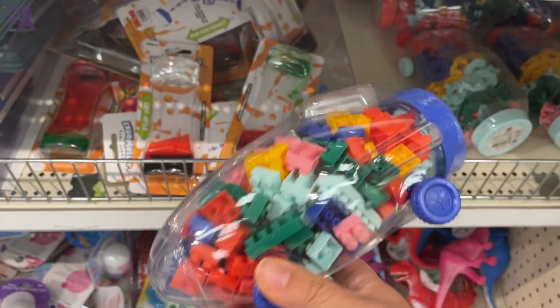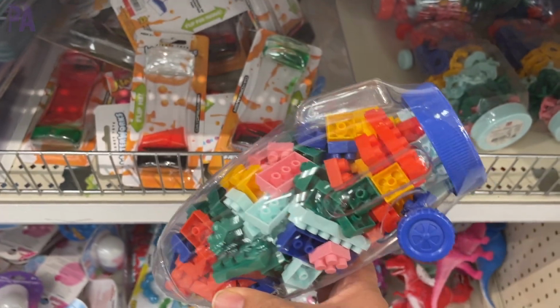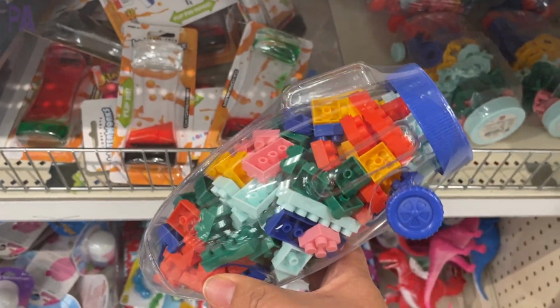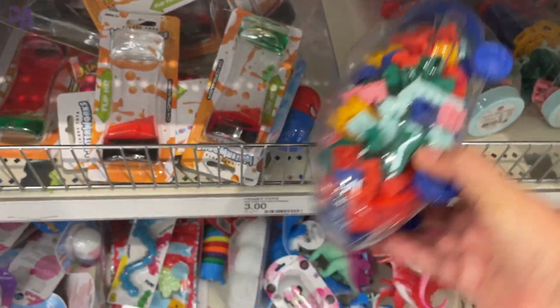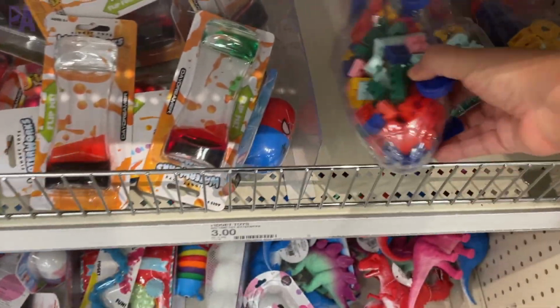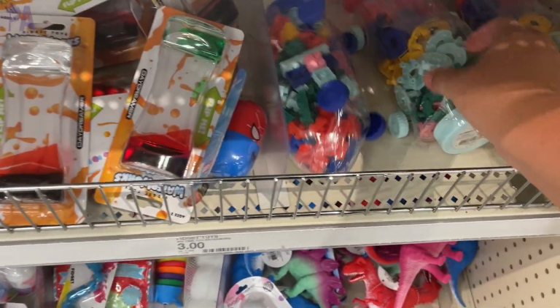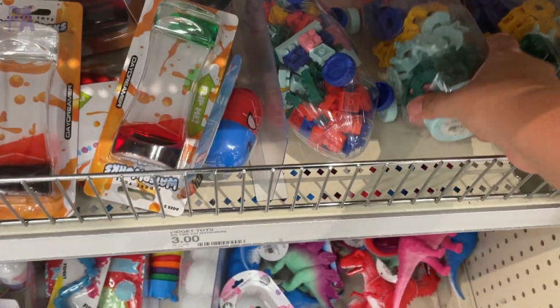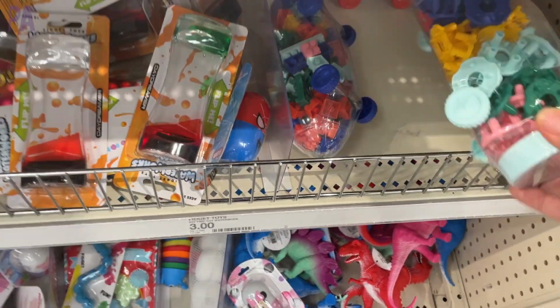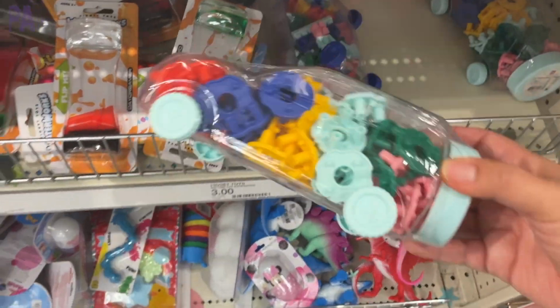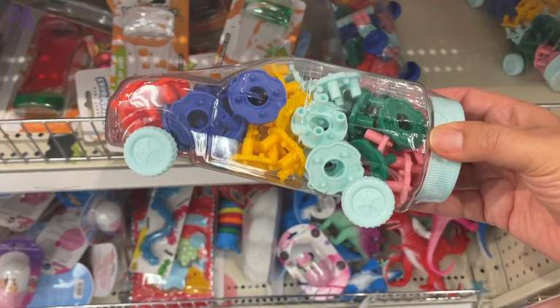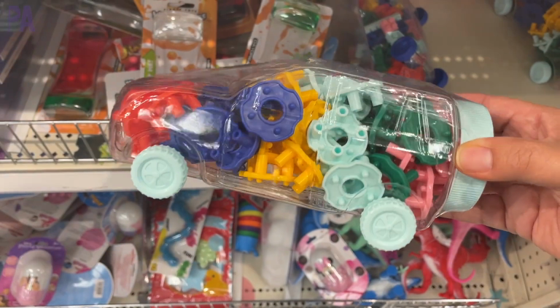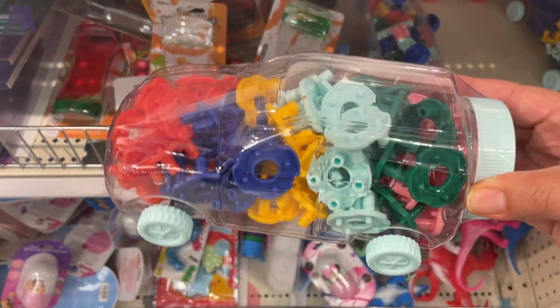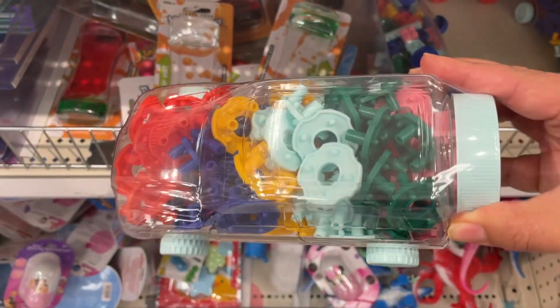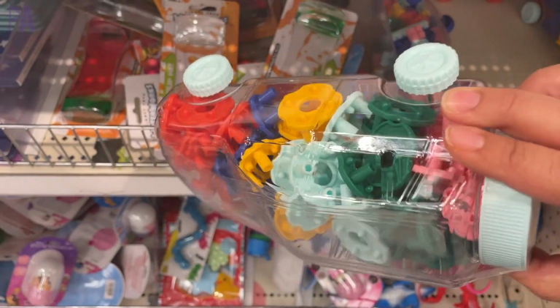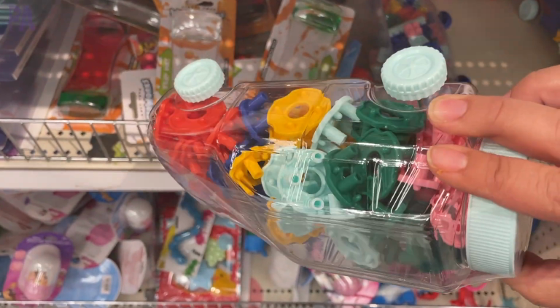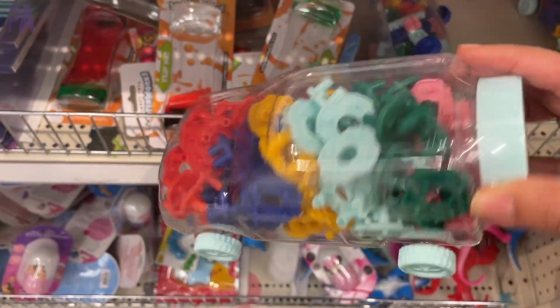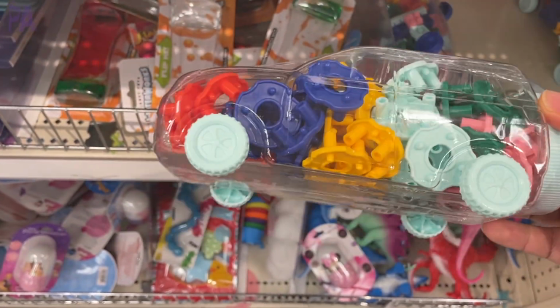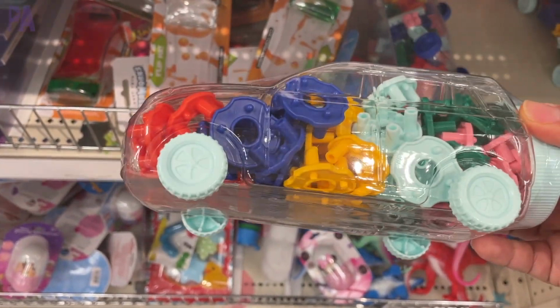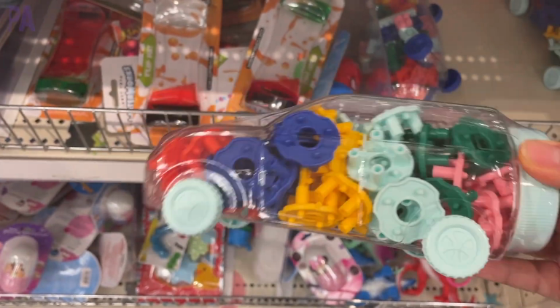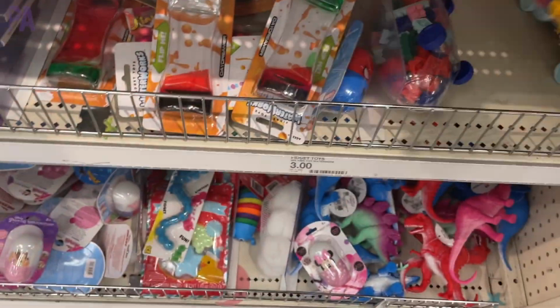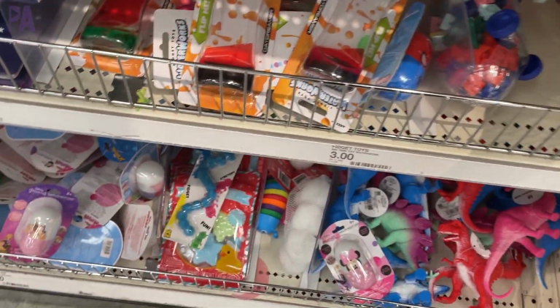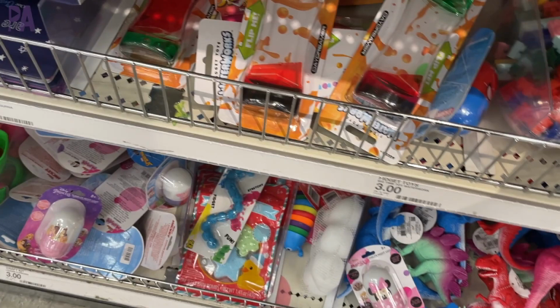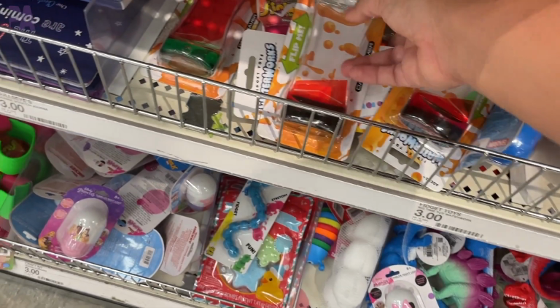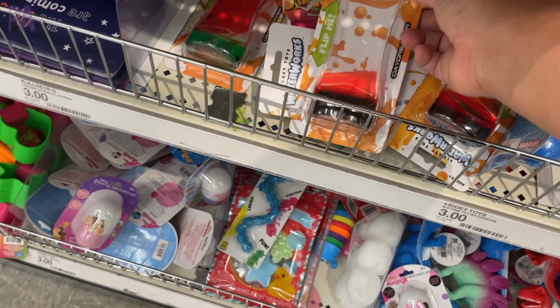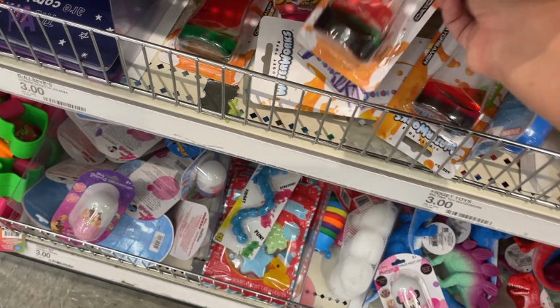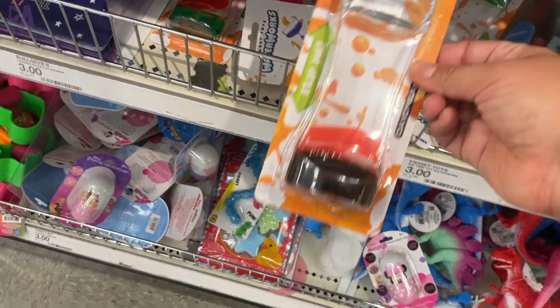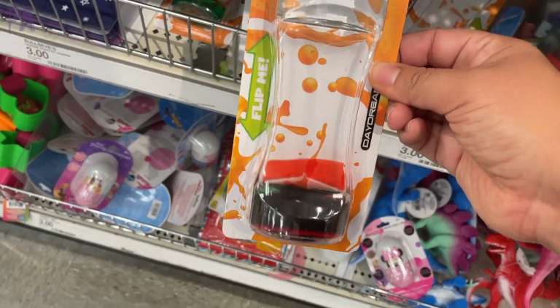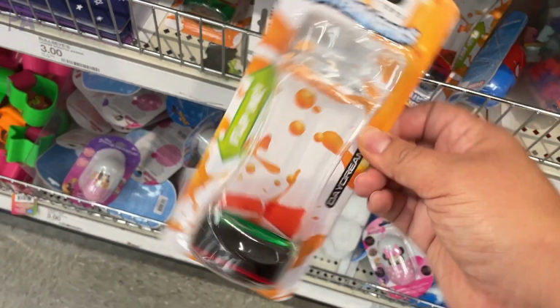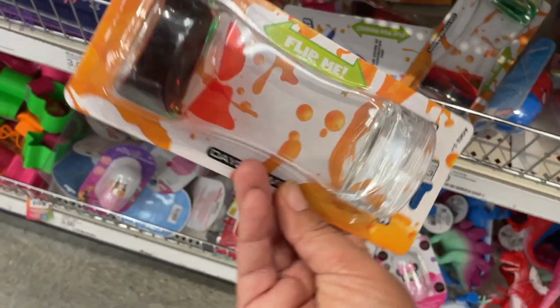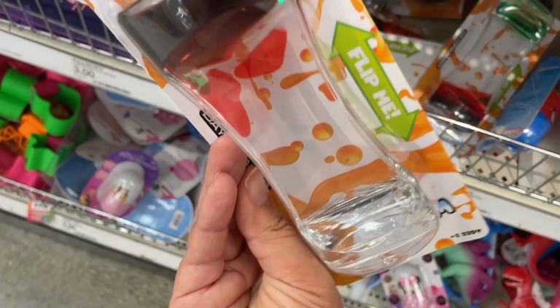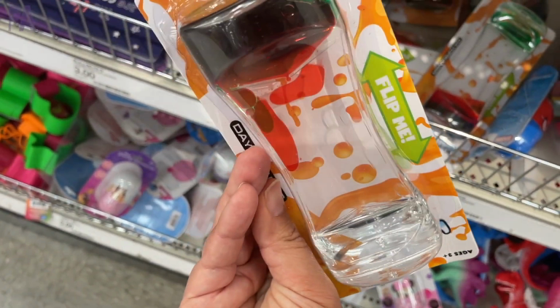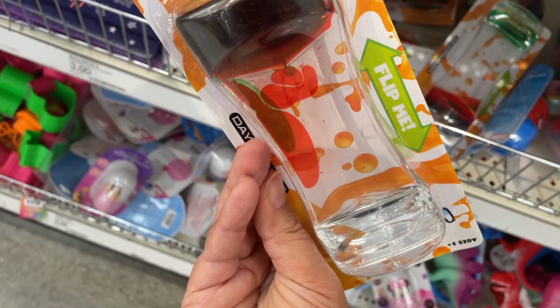These are little STEM building kits that come in a little bottle that has wheels on it so you can roll it around — two toys in one if you ask me. Really like these a lot. Great for STEM activities or just playing and building on your own. I like that it comes in a really fun container.